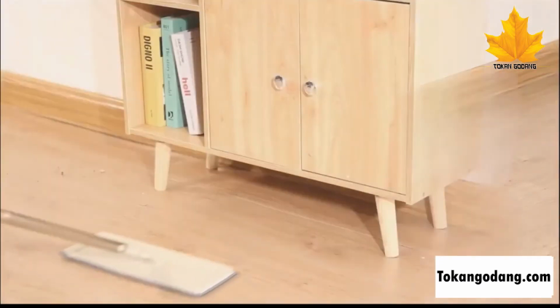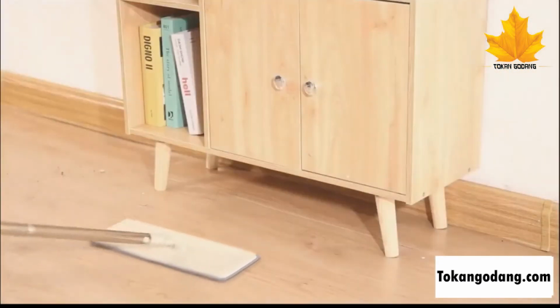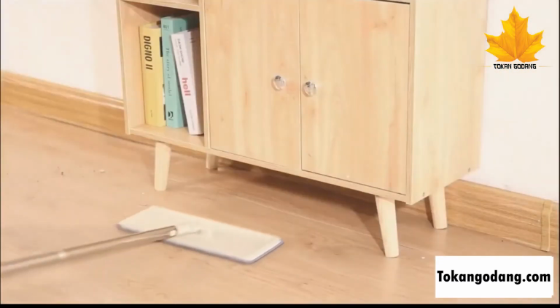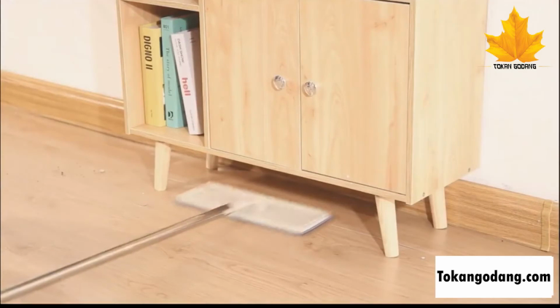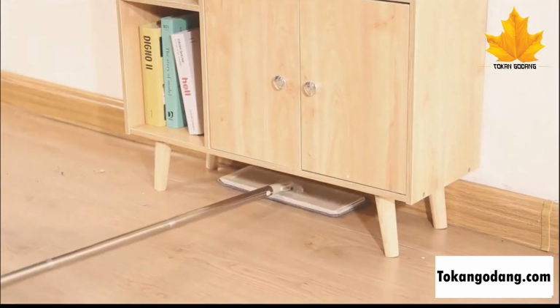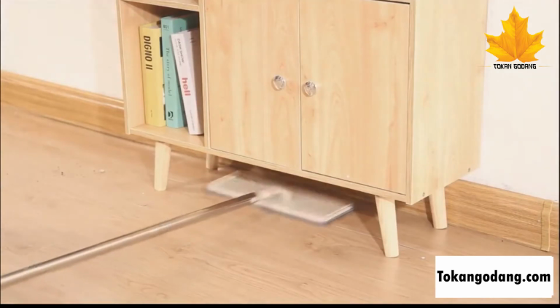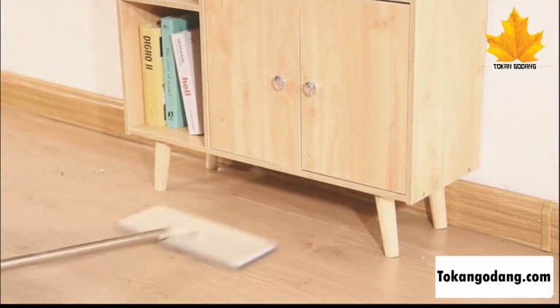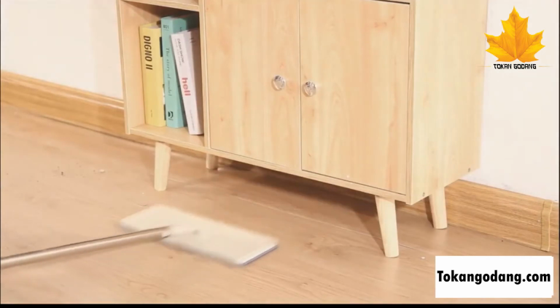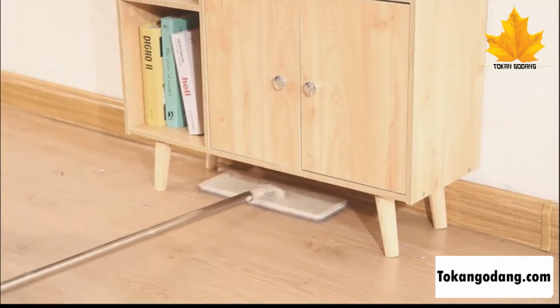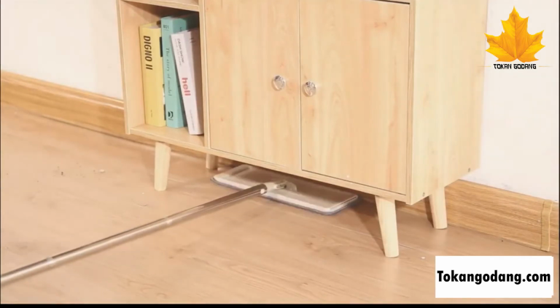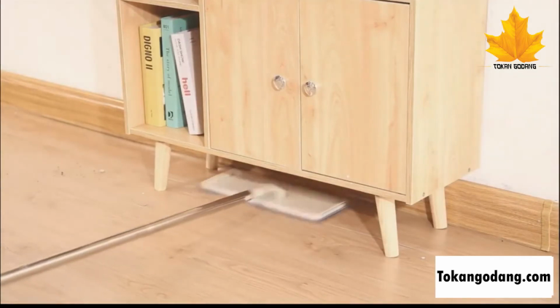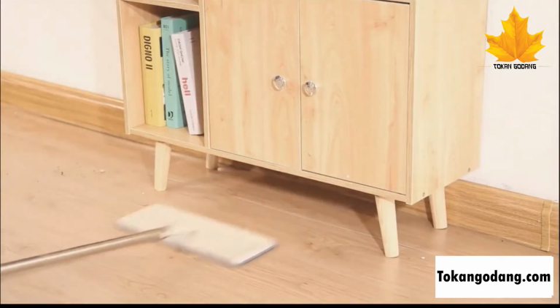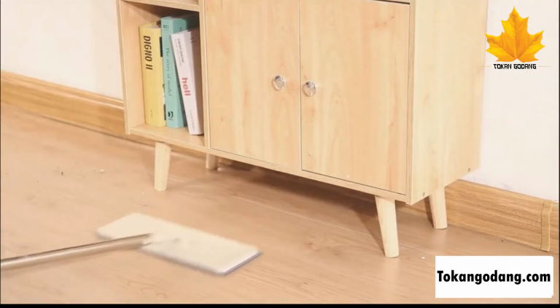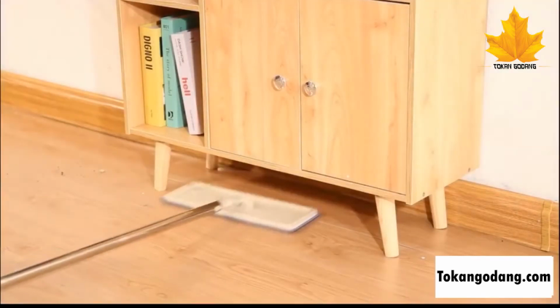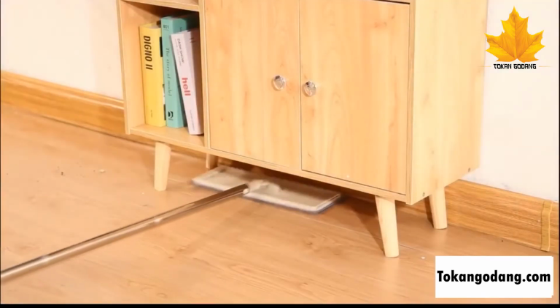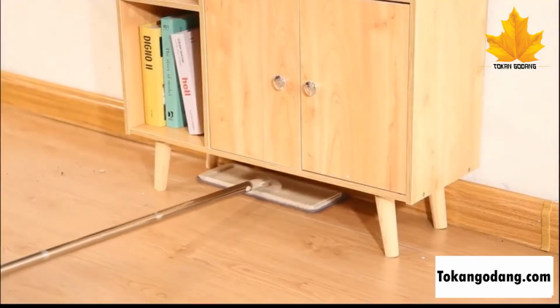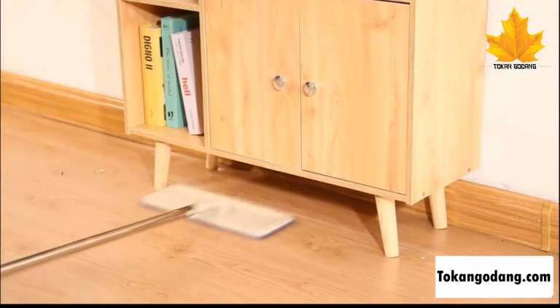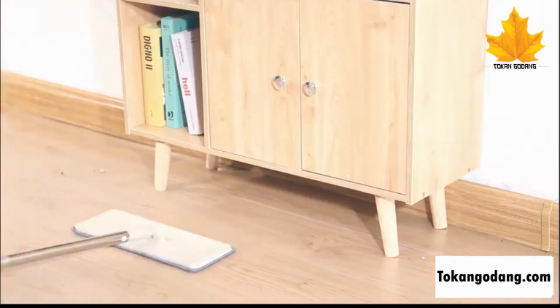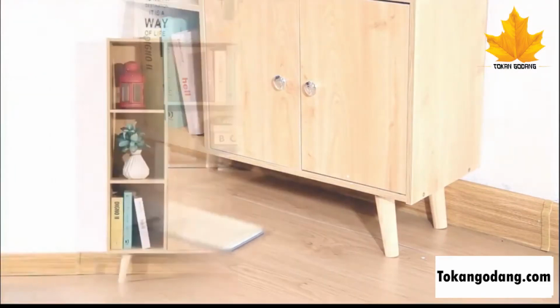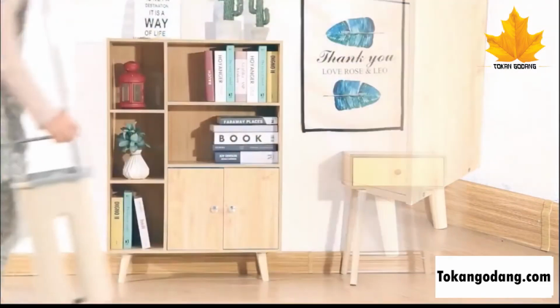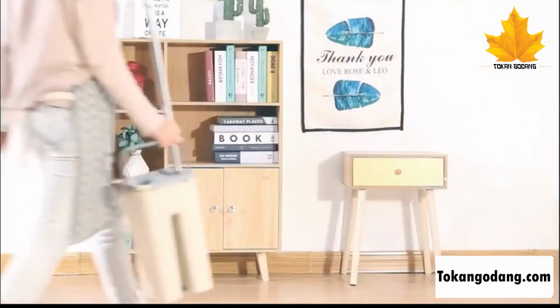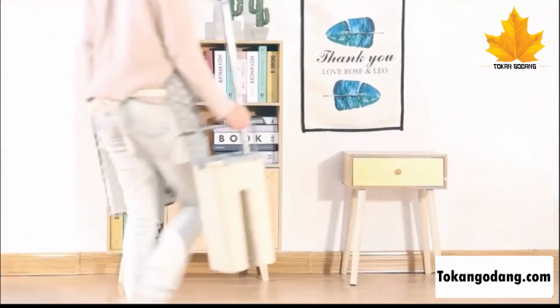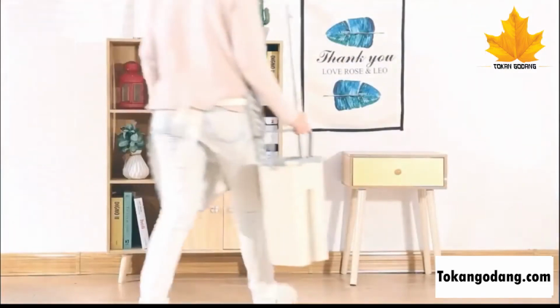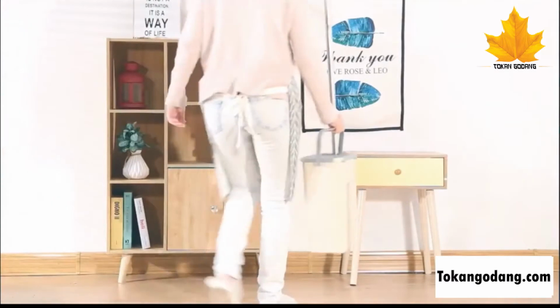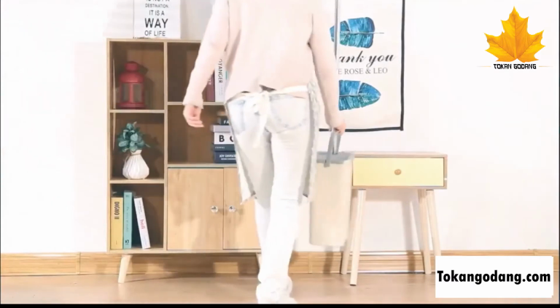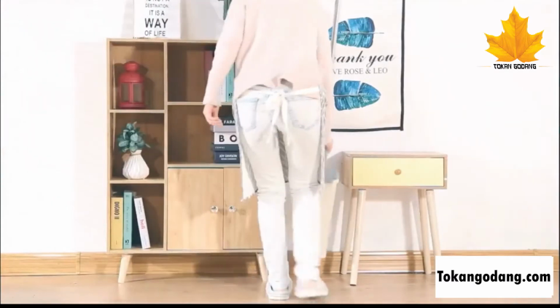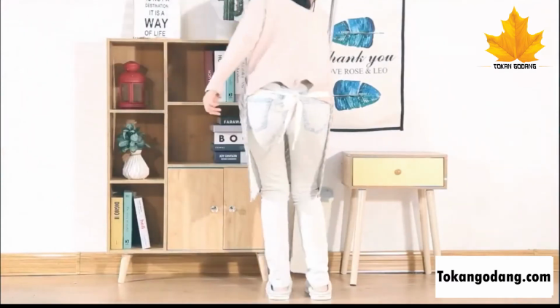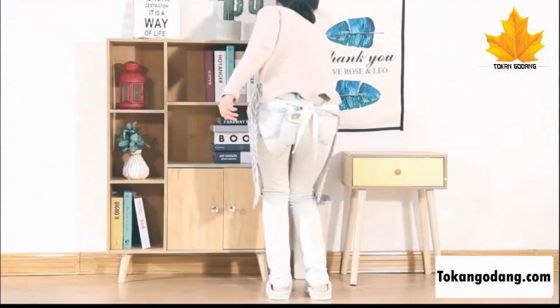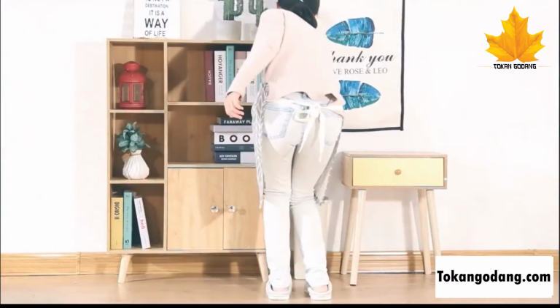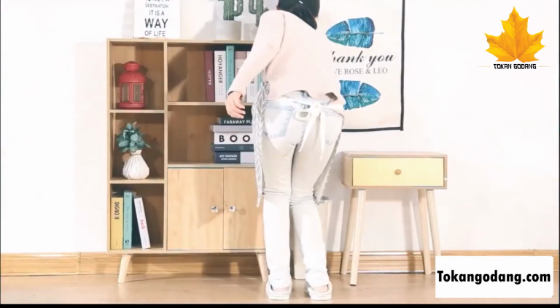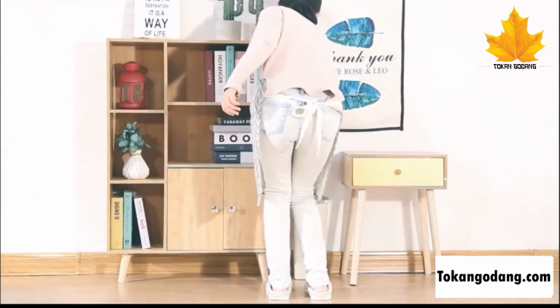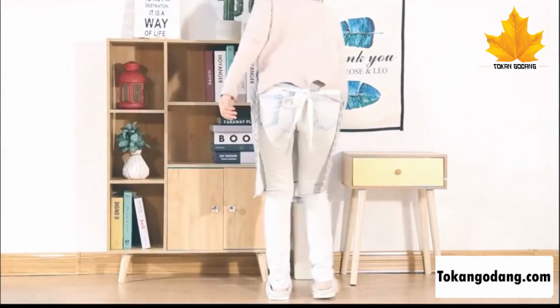The self-cleaning mop is less work-intensive than a spin mop, spray mop, rotating mop, Swiffer wet refills, and other mop systems on the market.